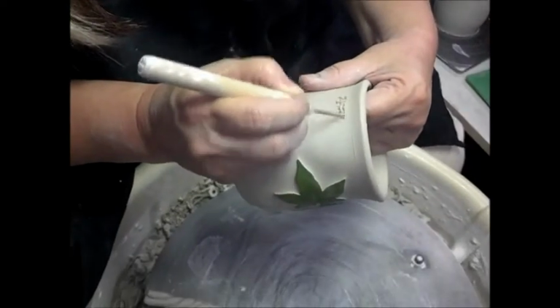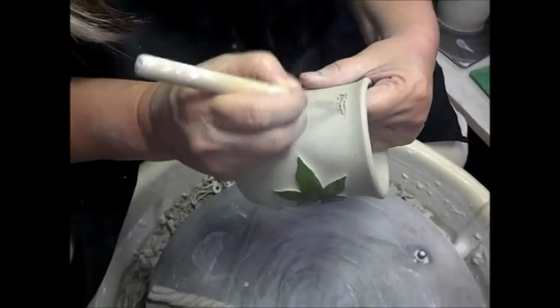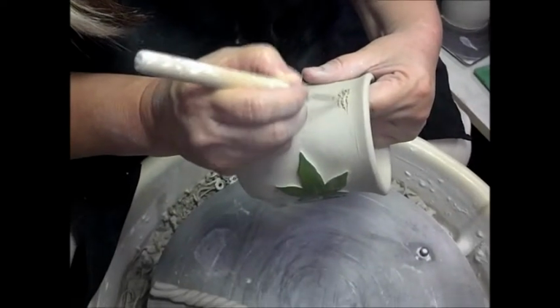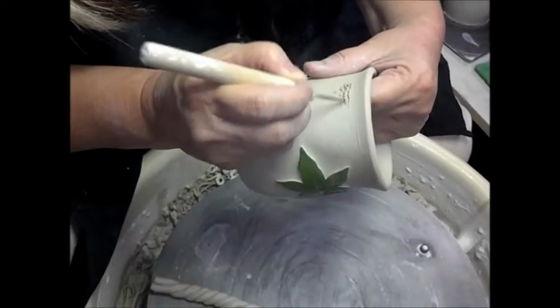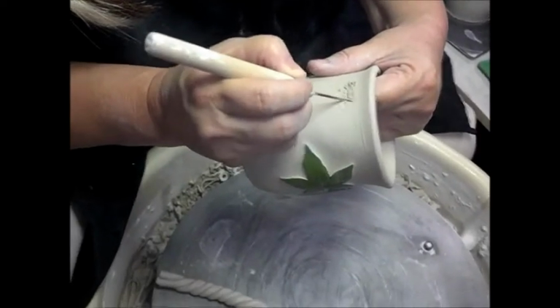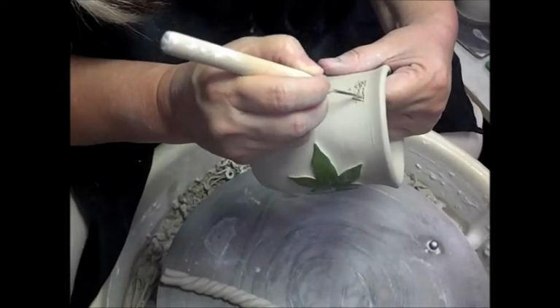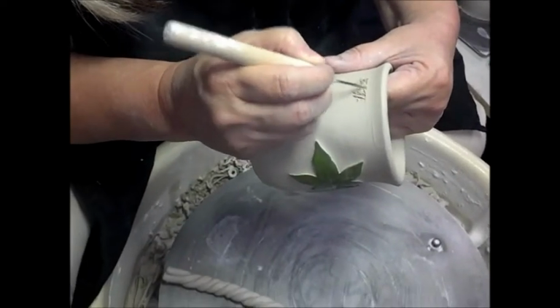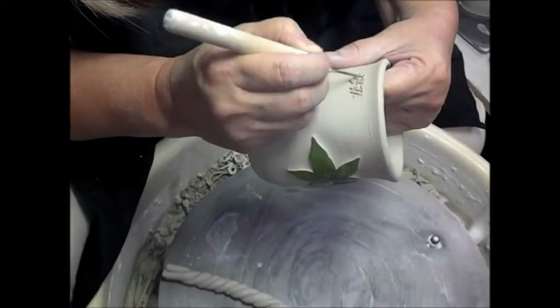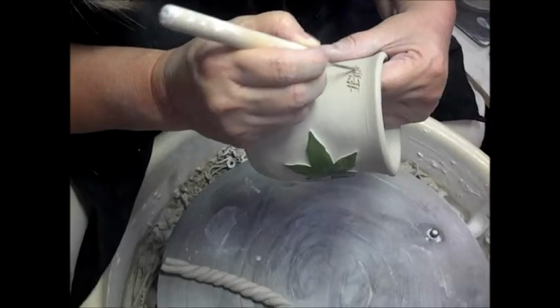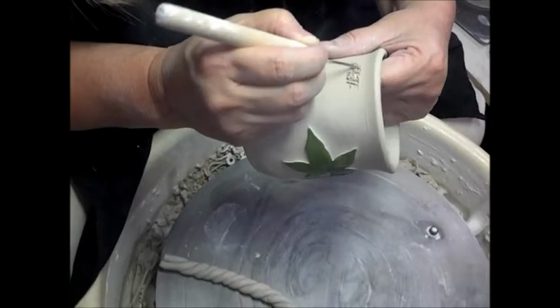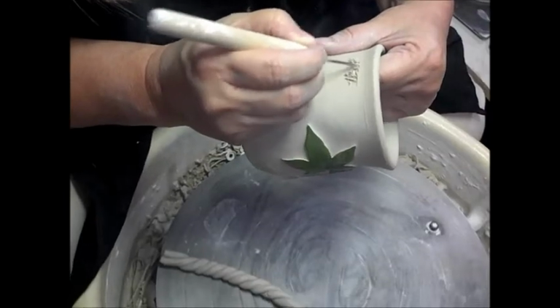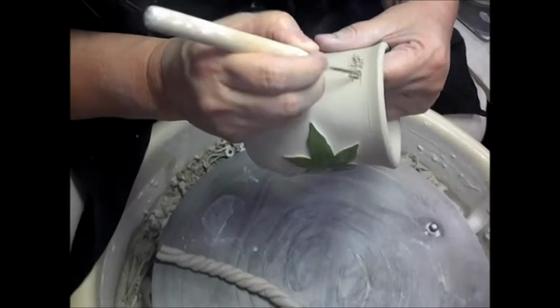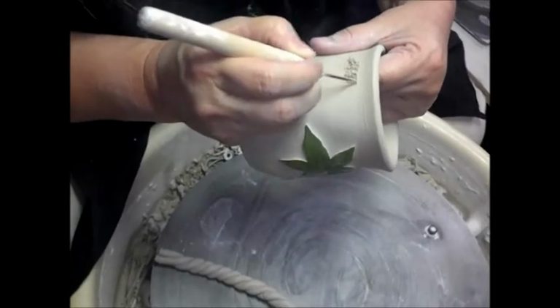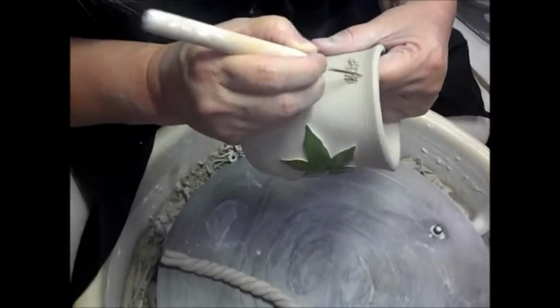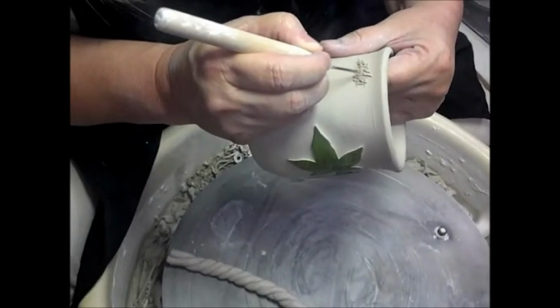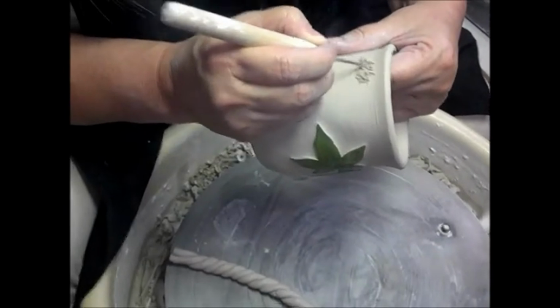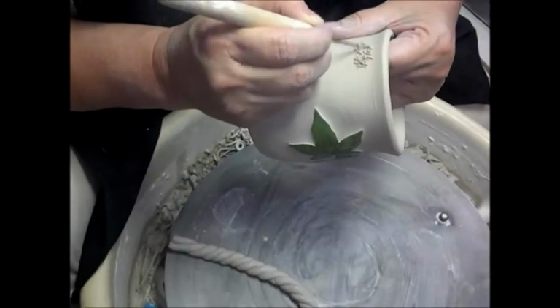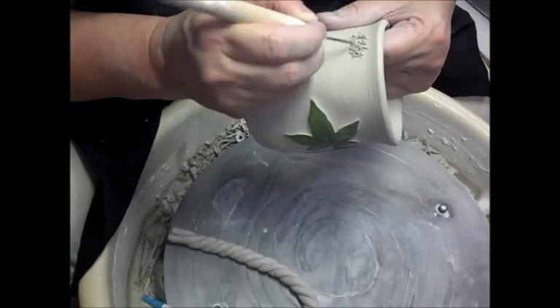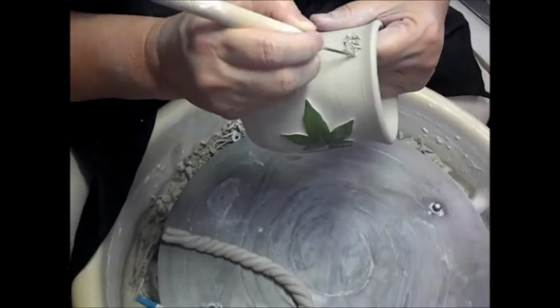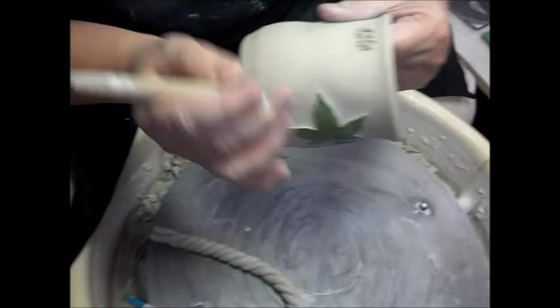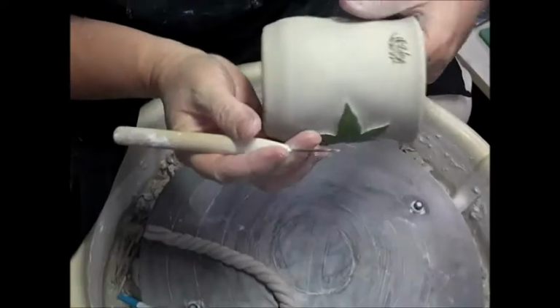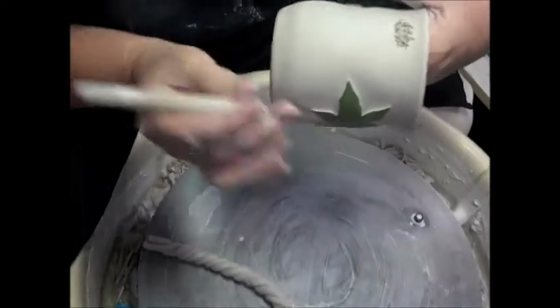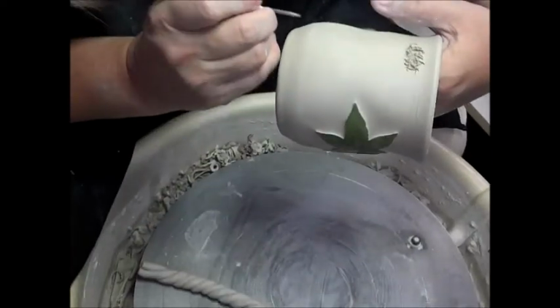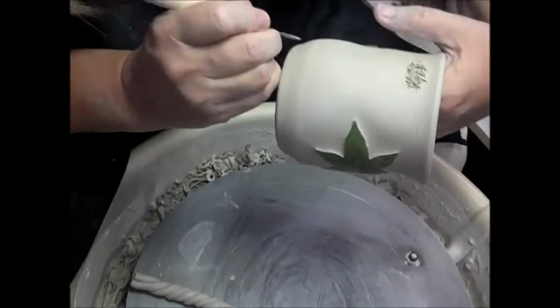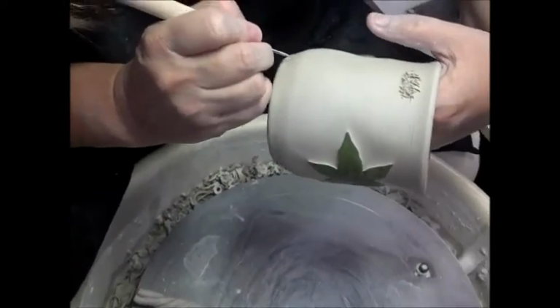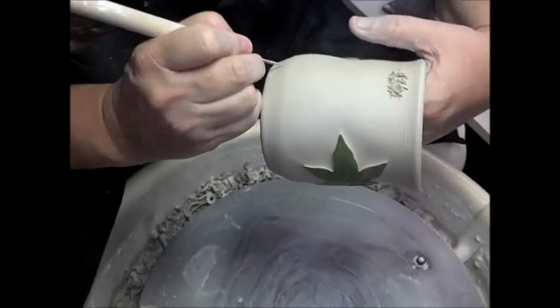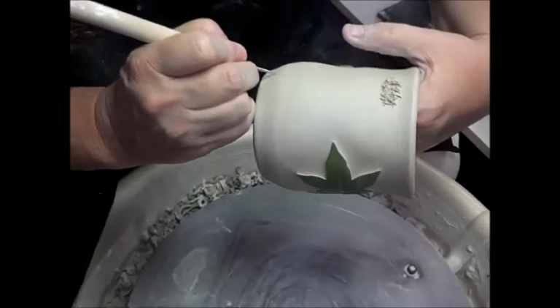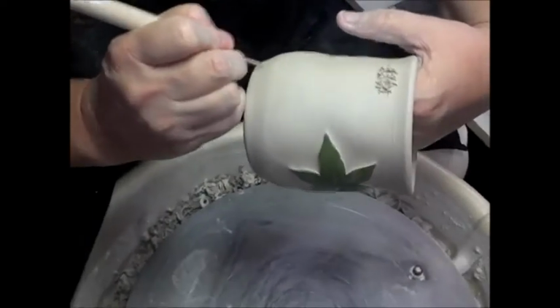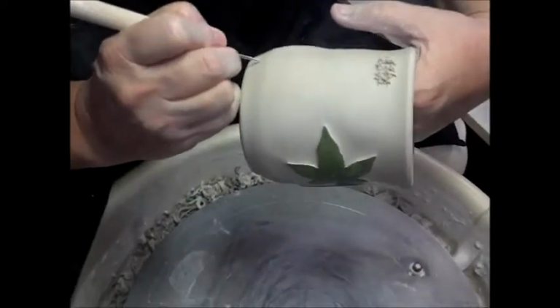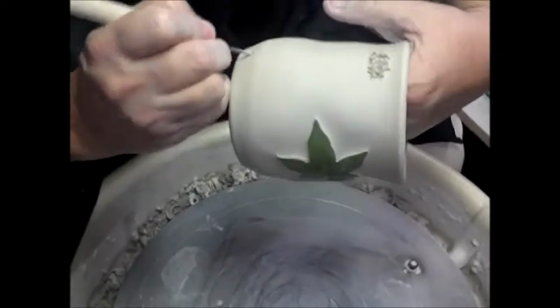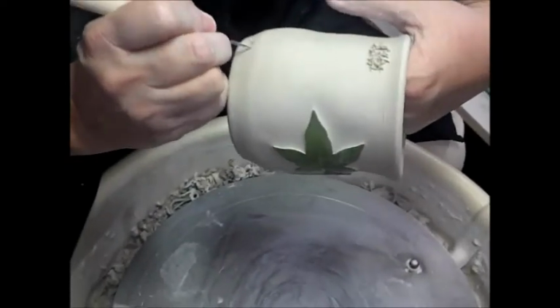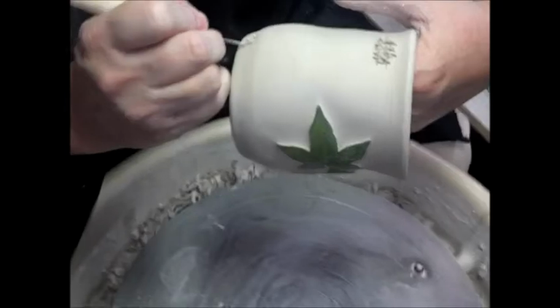I score it this way, and then I go back and score it again this way. These are leather hard. And I want it to come way down here, so I'm going to kind of line it up.